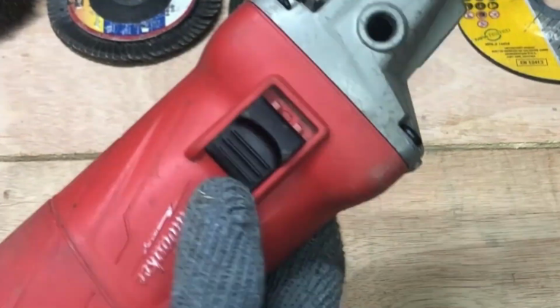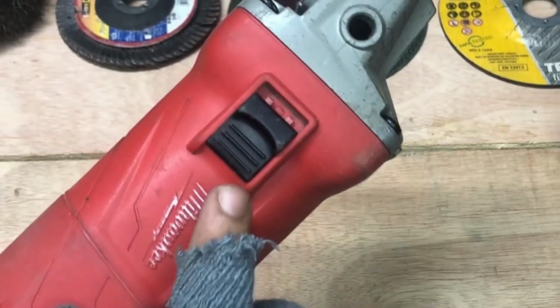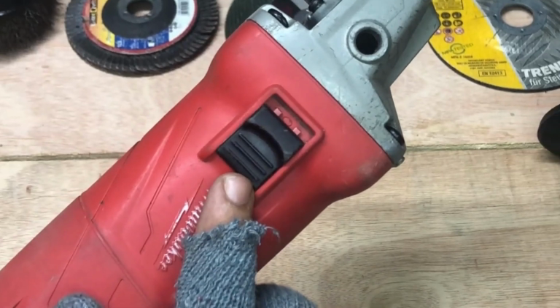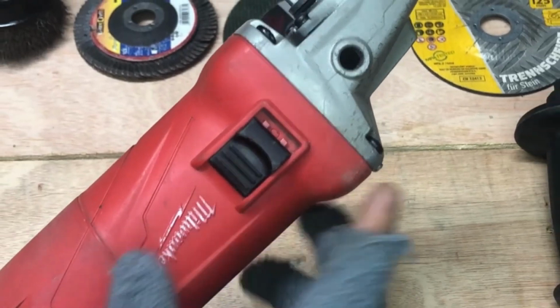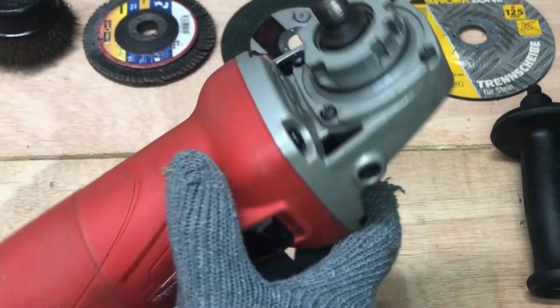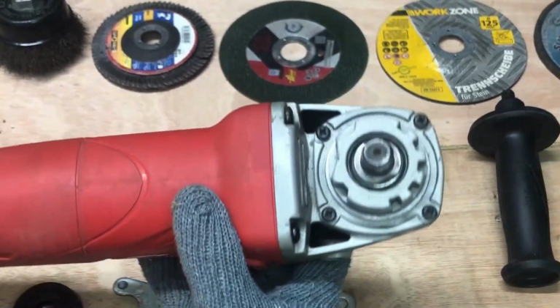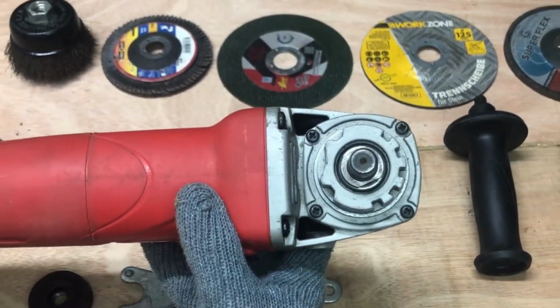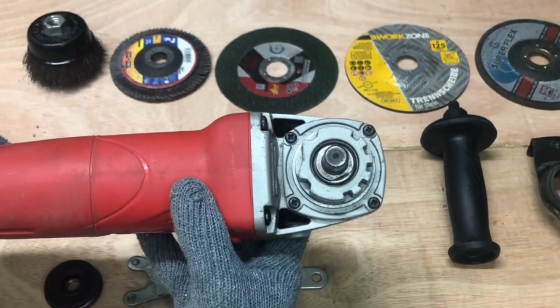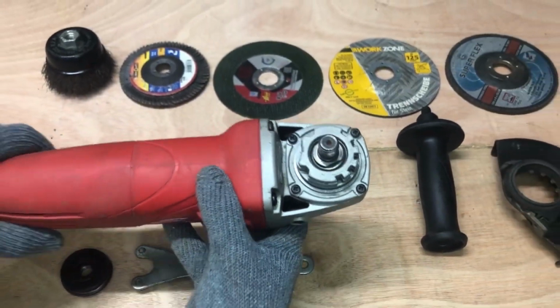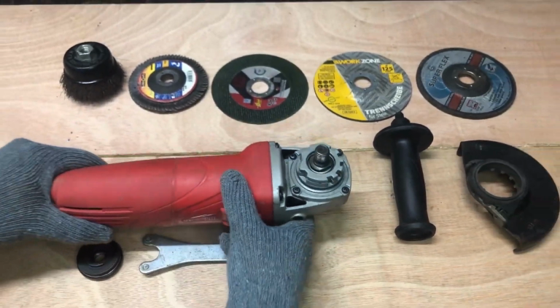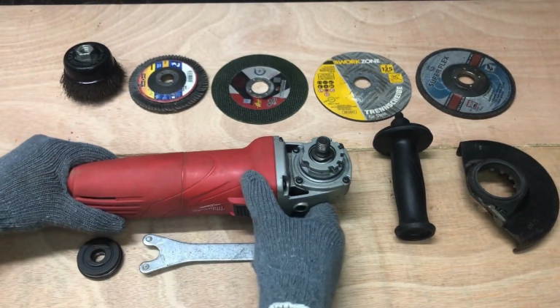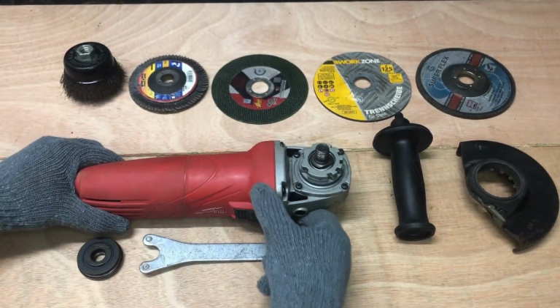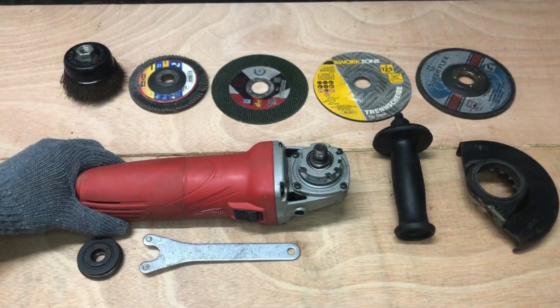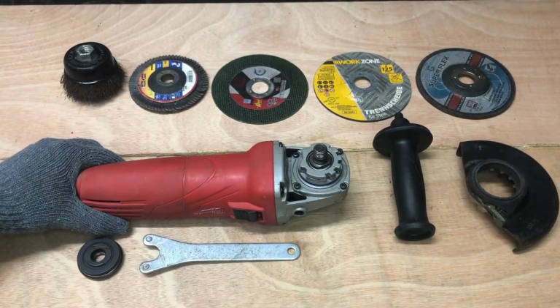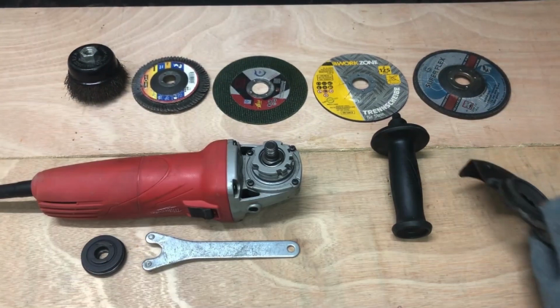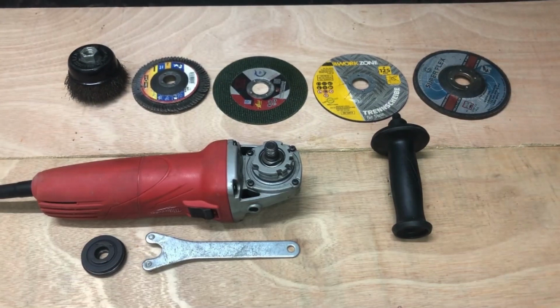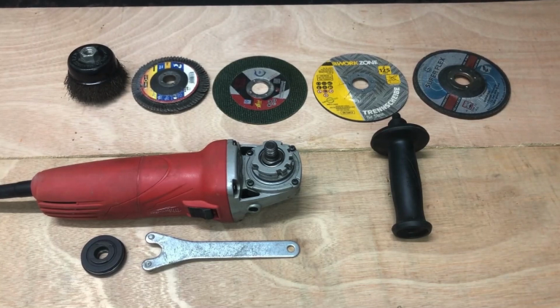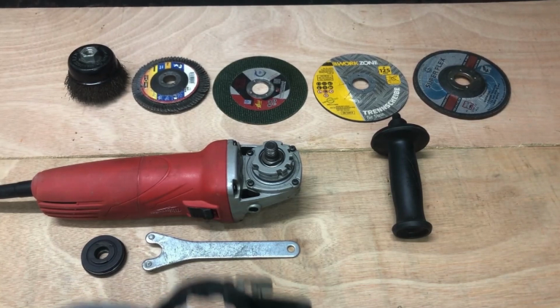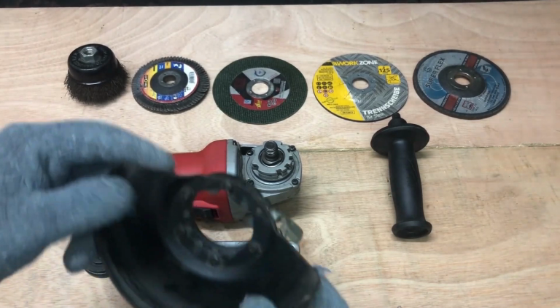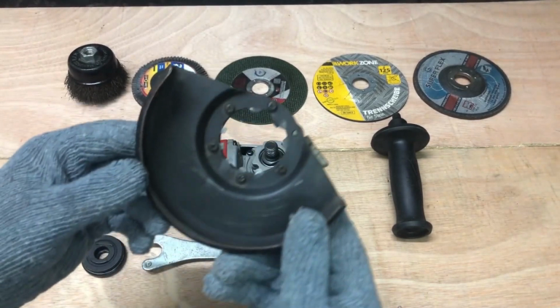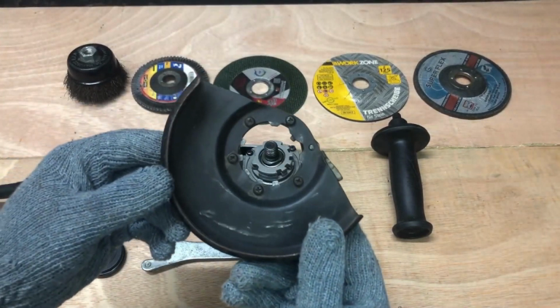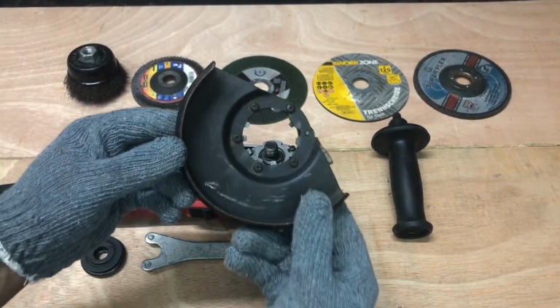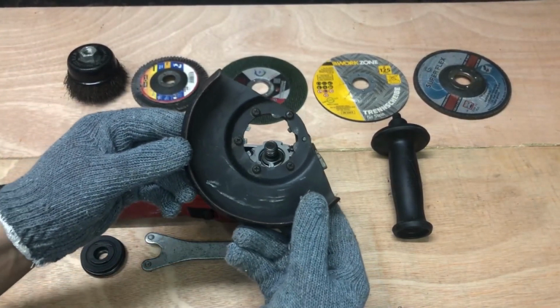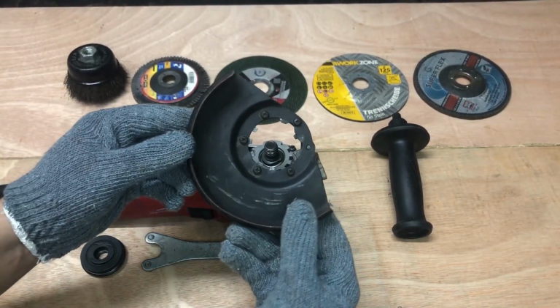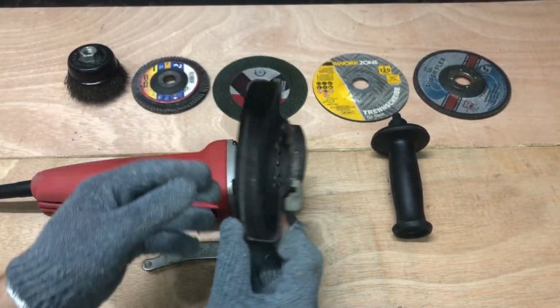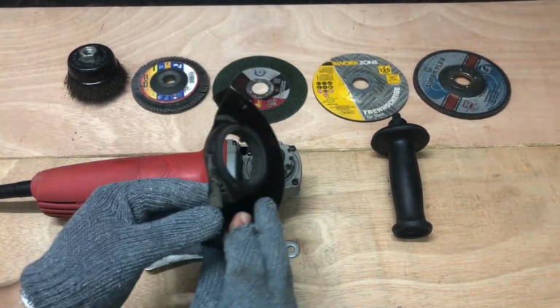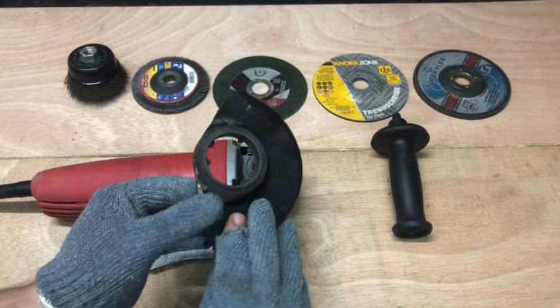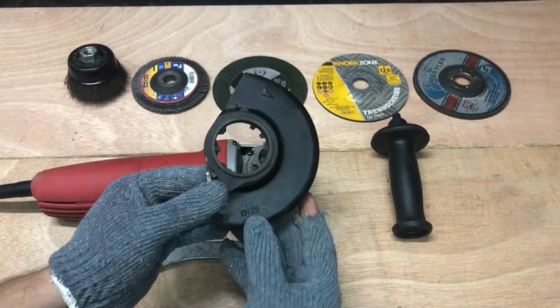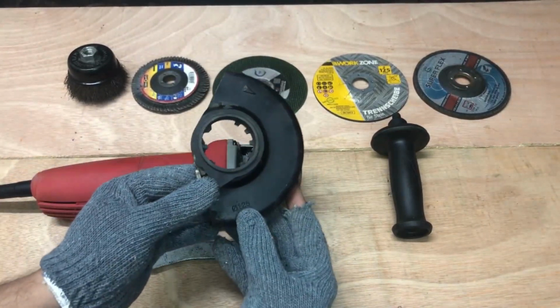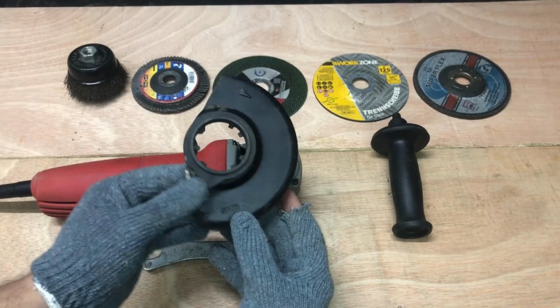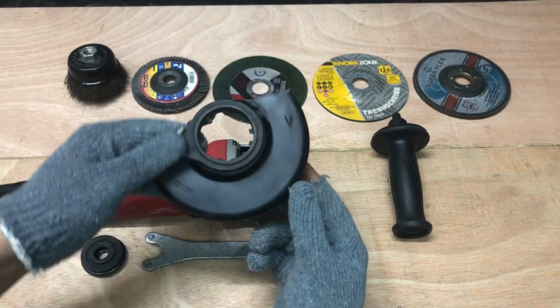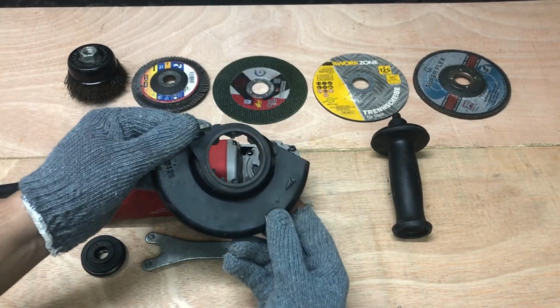Please like and subscribe to our channel for more informative videos. Let's start with setting up angle grinder safety attachments.